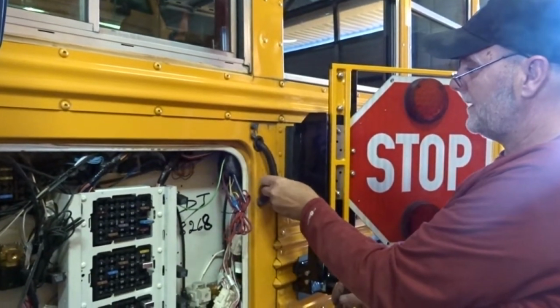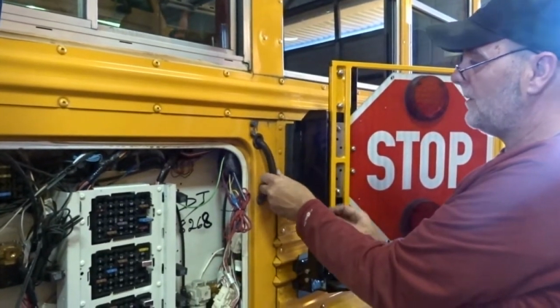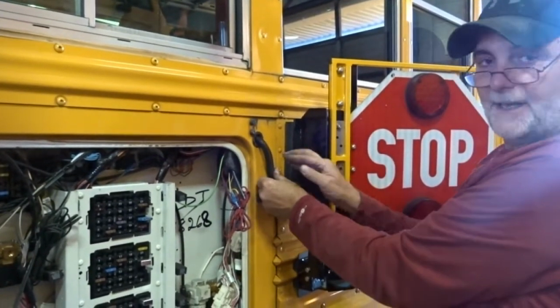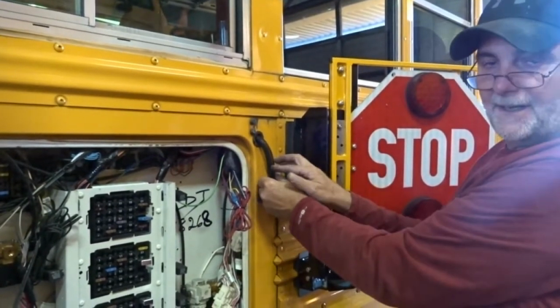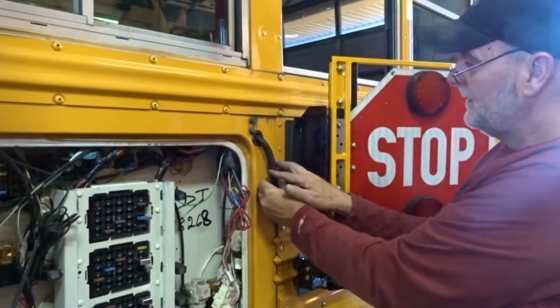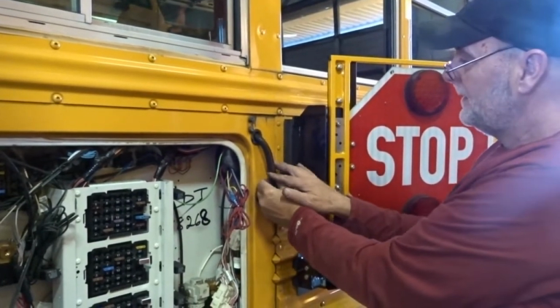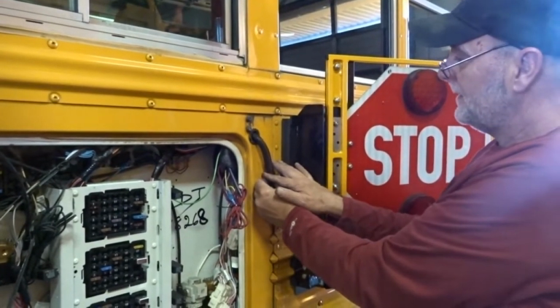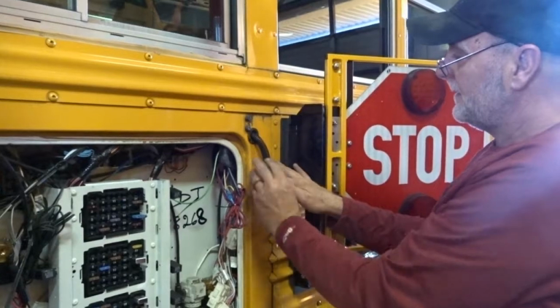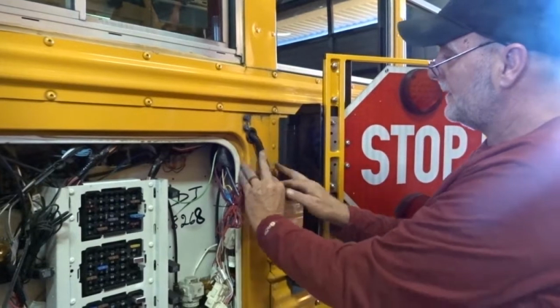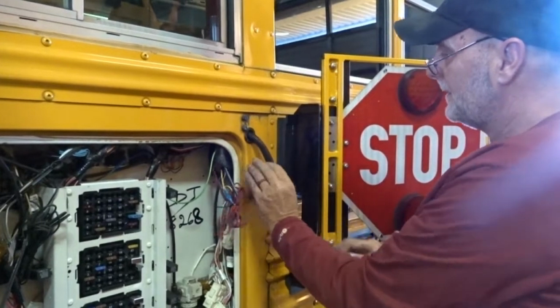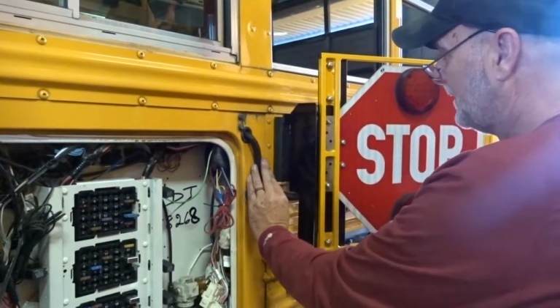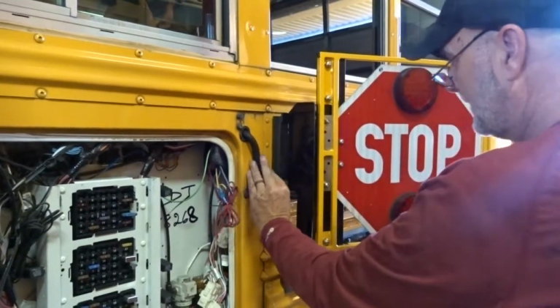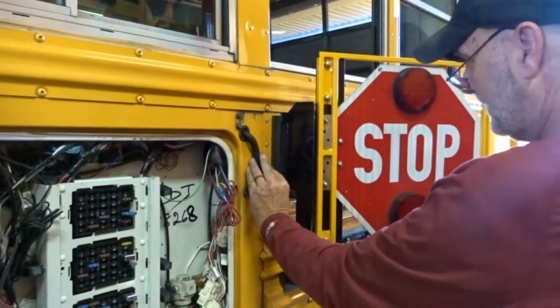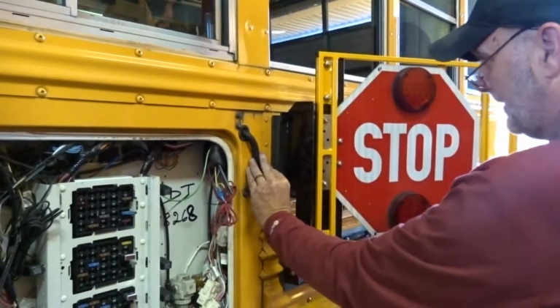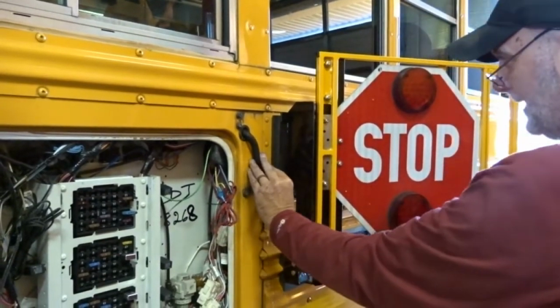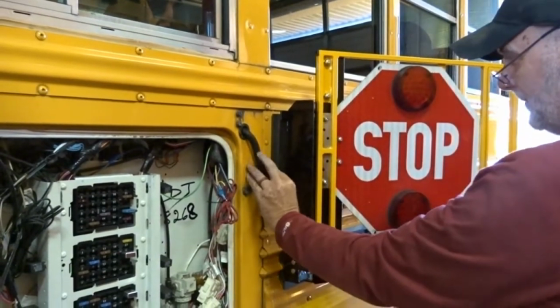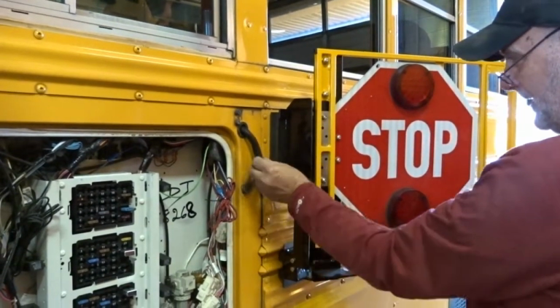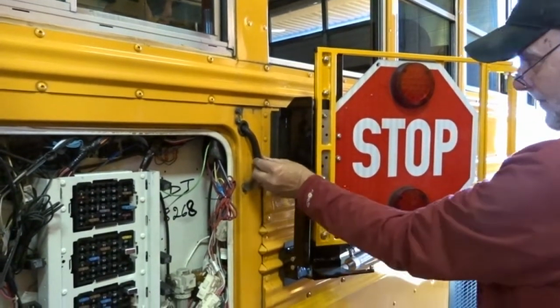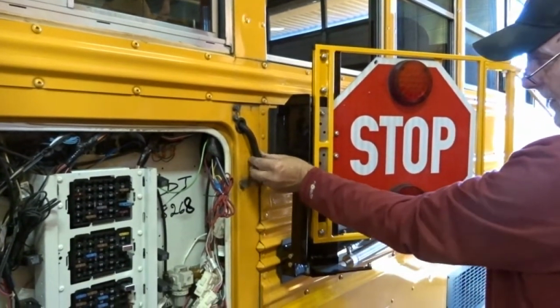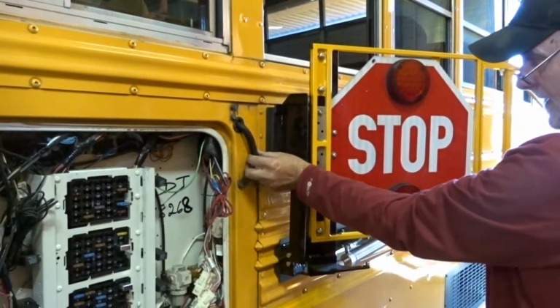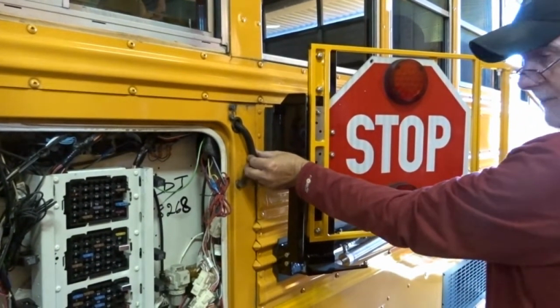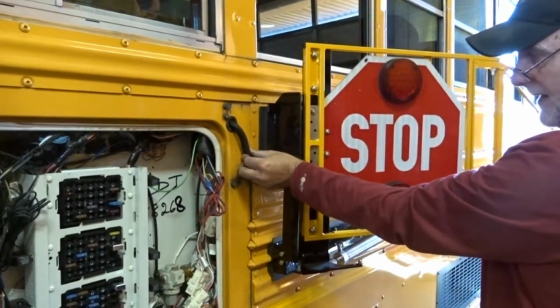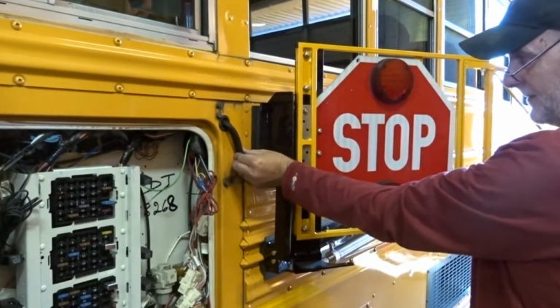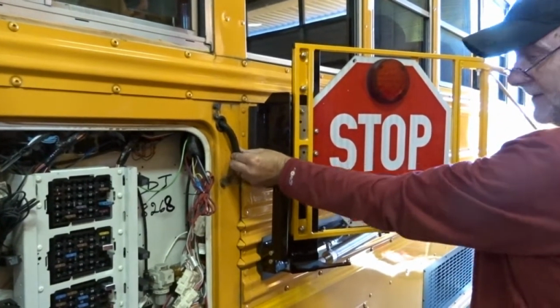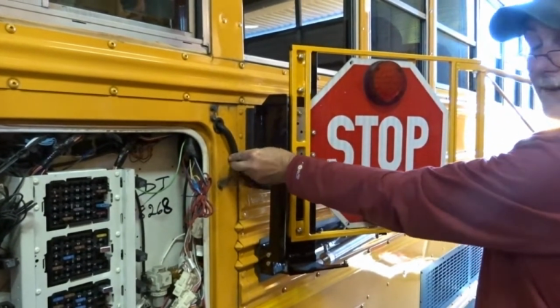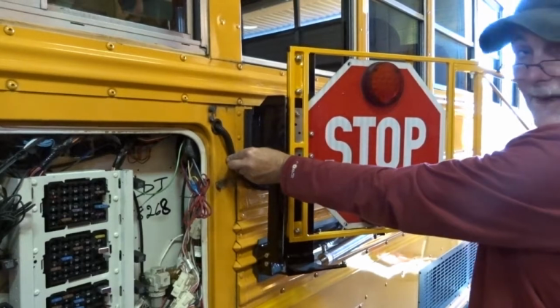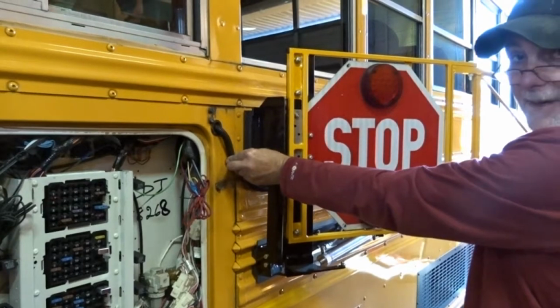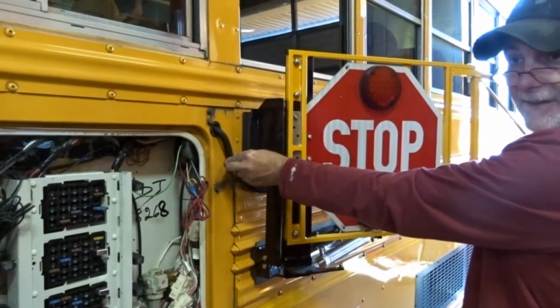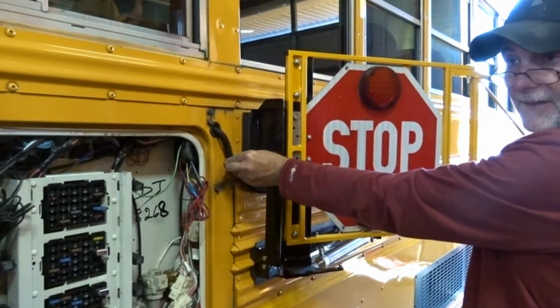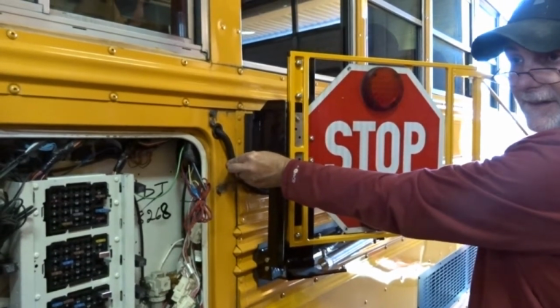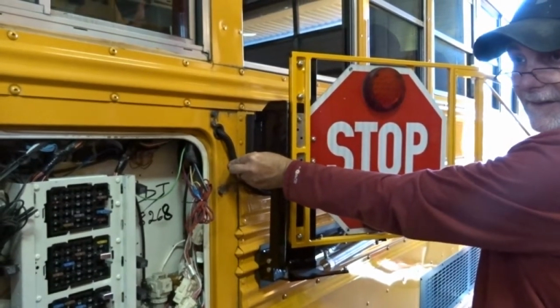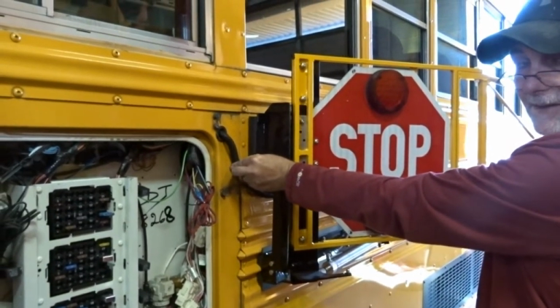Then we'll just take a little bit of degreaser to it there — yeah, just a little bit. Then we'll put a clip right here so it stays snug up against the bus.